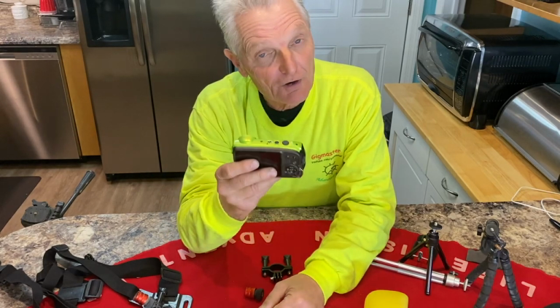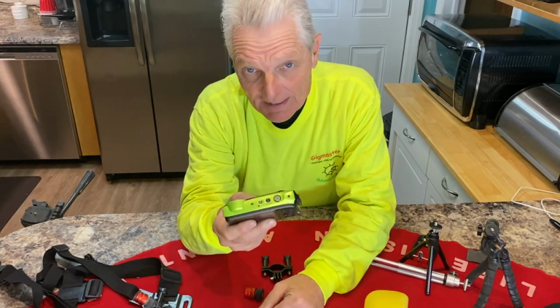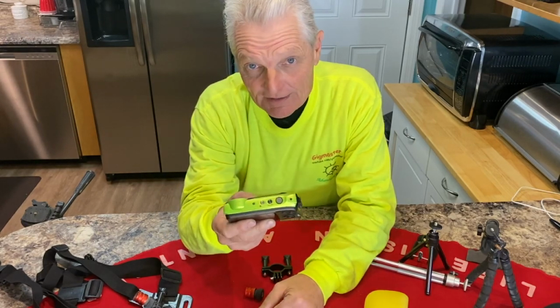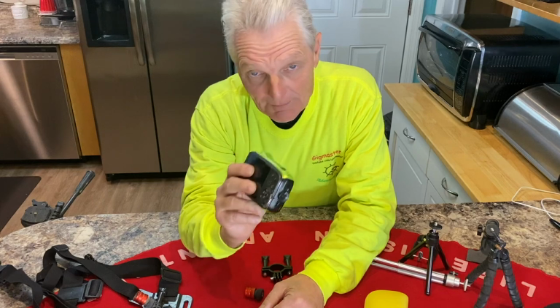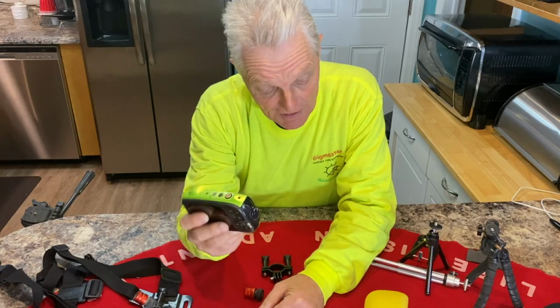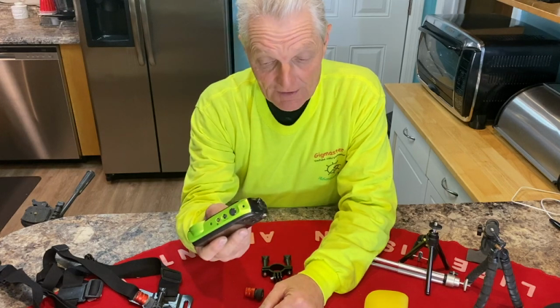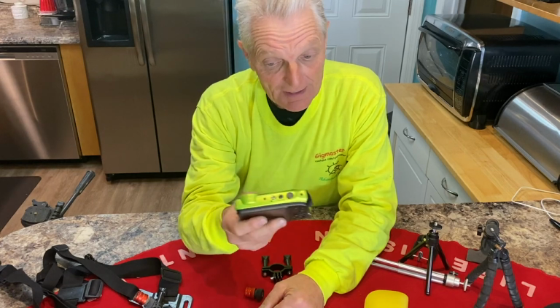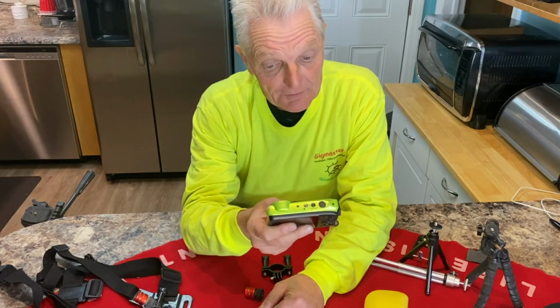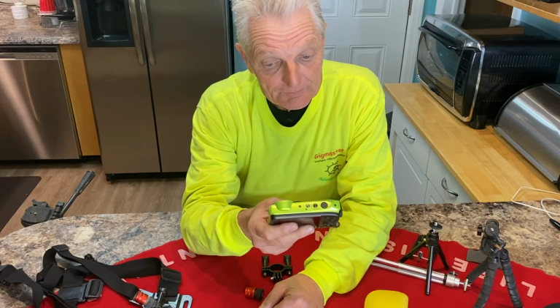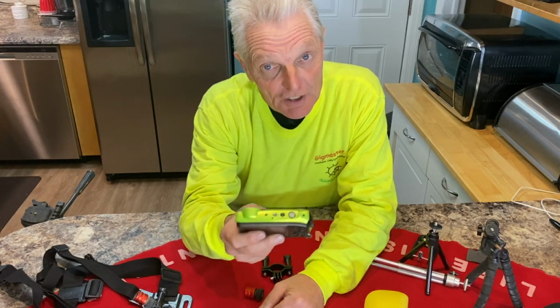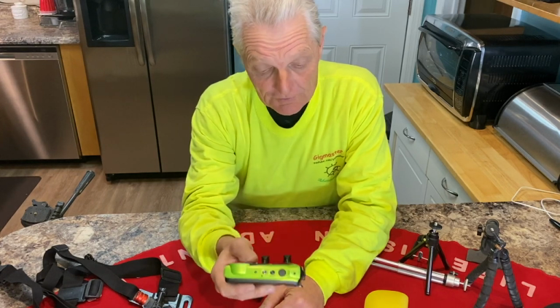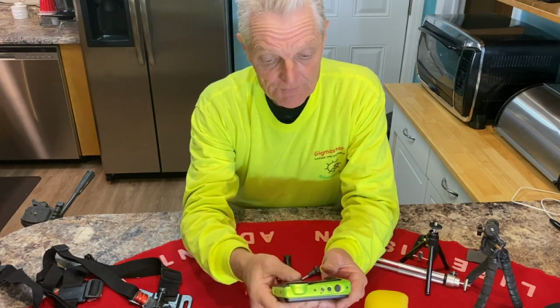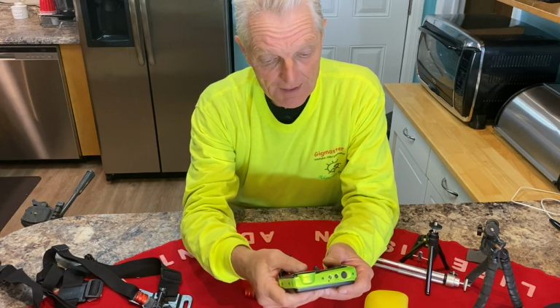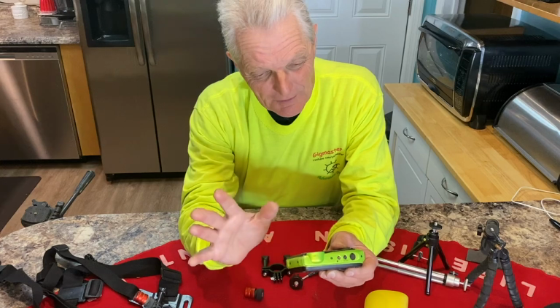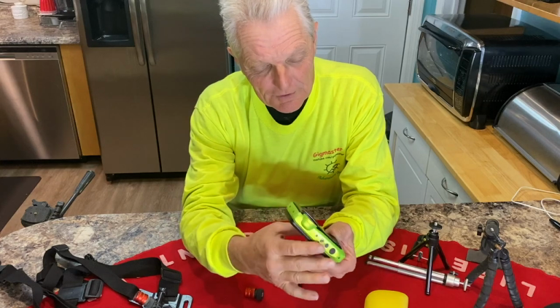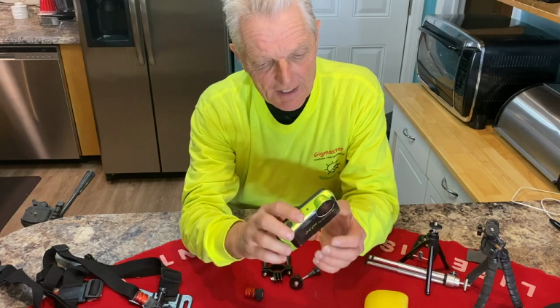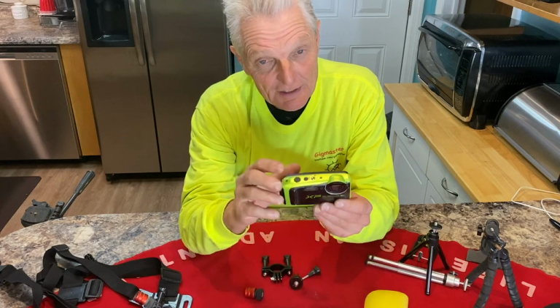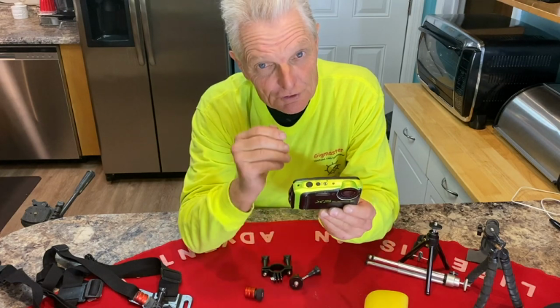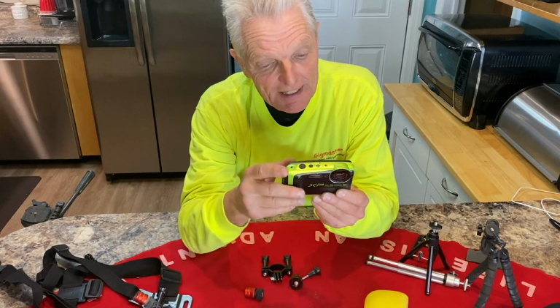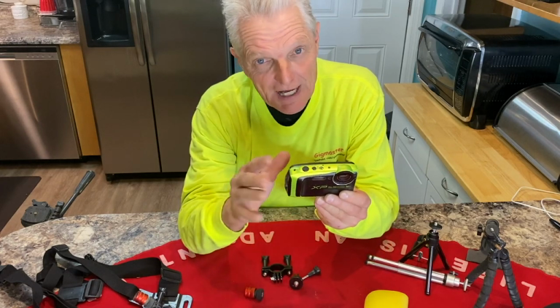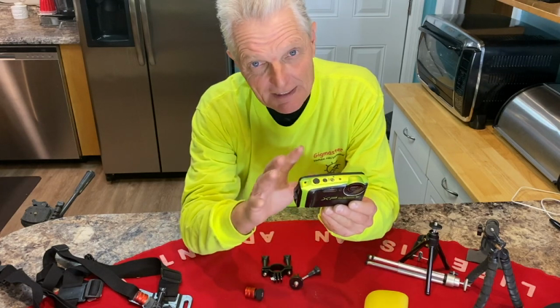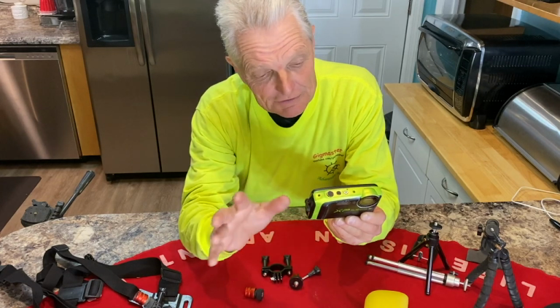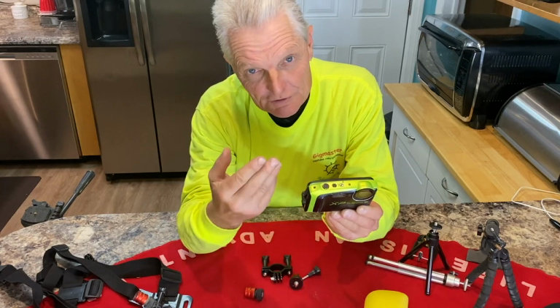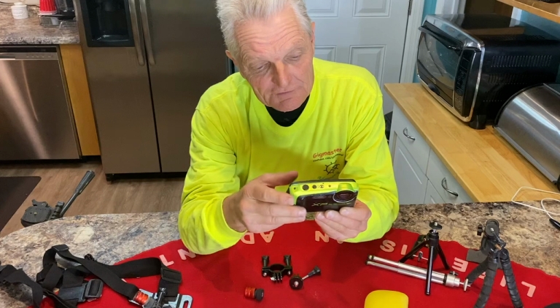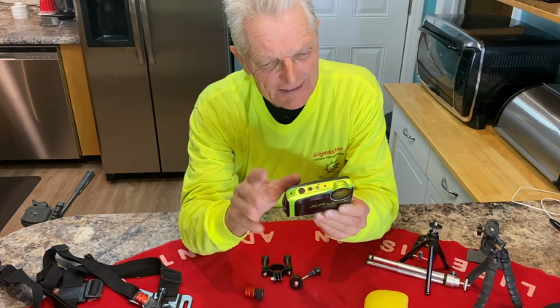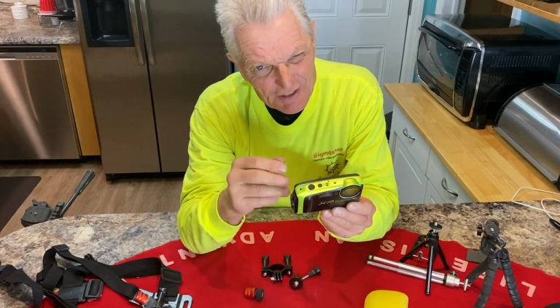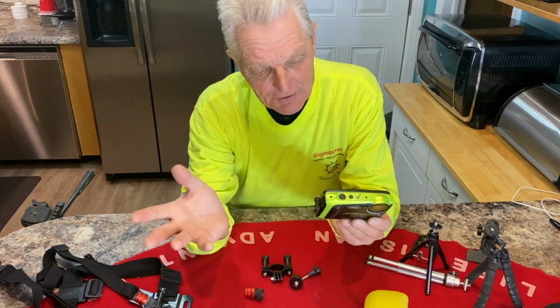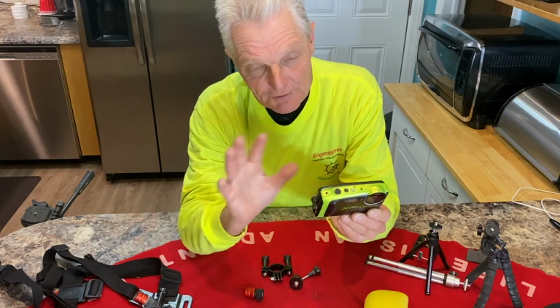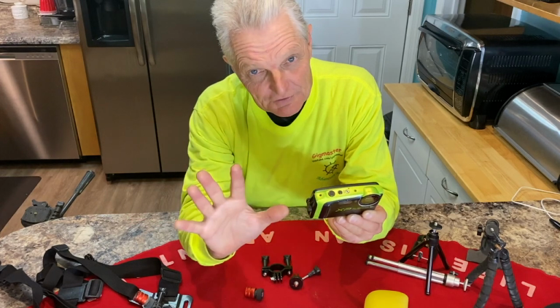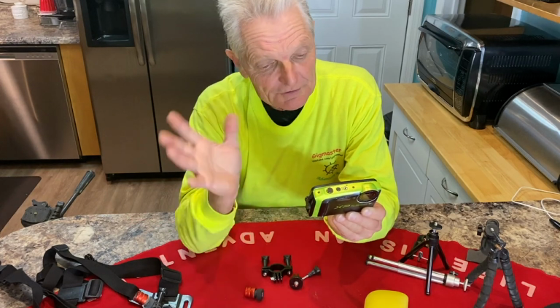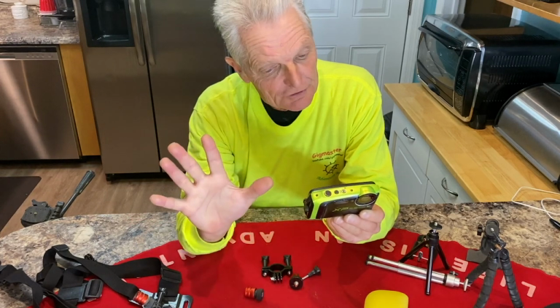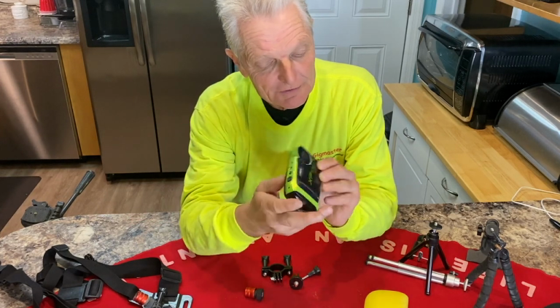There are a lot of cameras out there that do a better job. A lot of people like the GoPros, but I'm not sure about them. I'm zooming in and out all the time on my camera on the beach looking at stuff, and they say you can't do that with GoPros. I've never used one, so I'm not sure about those.